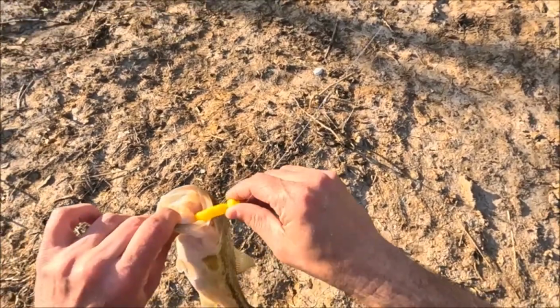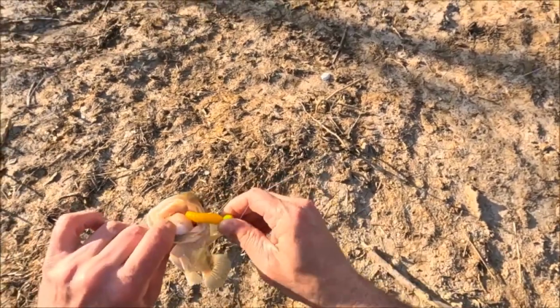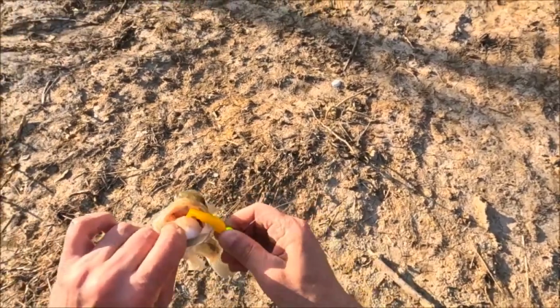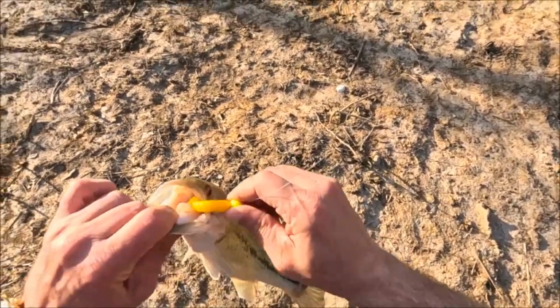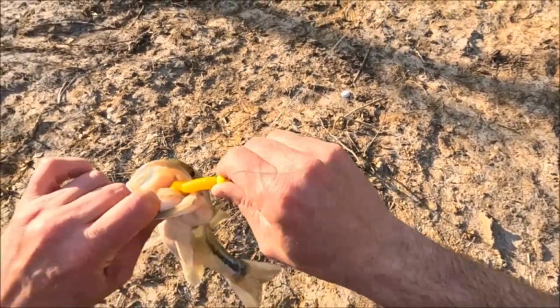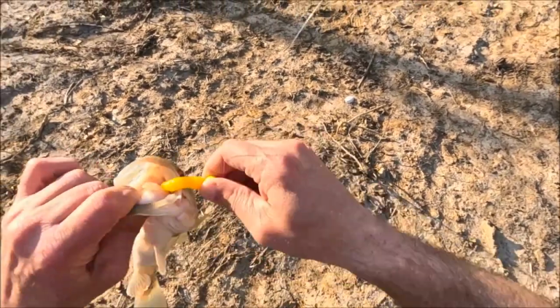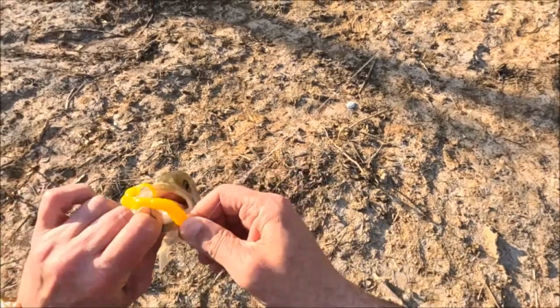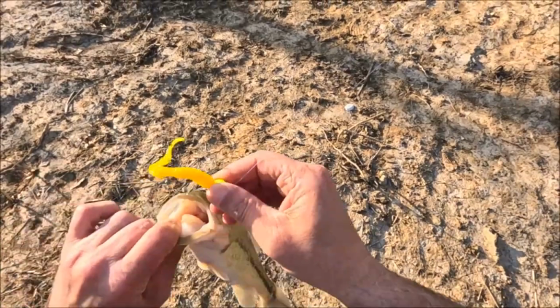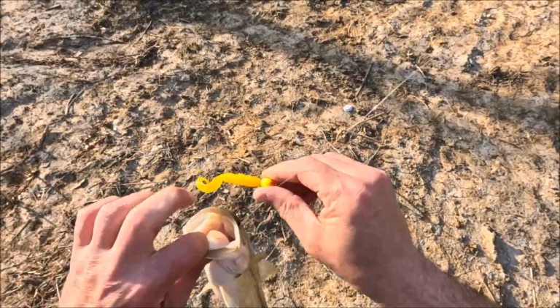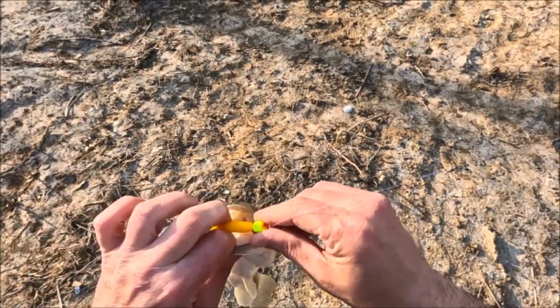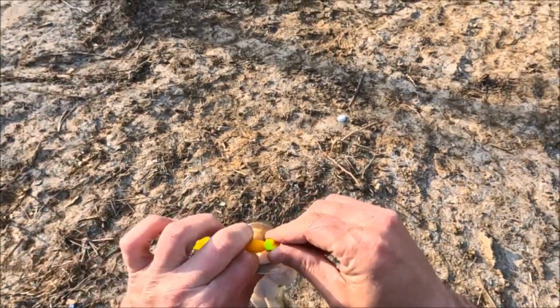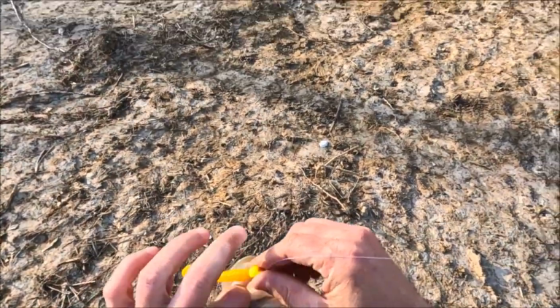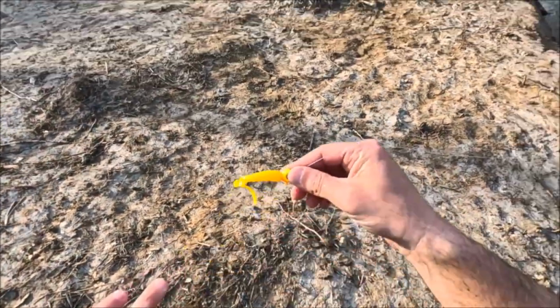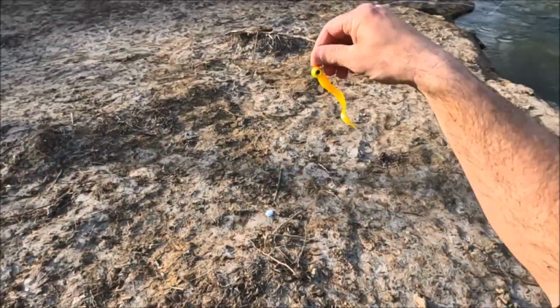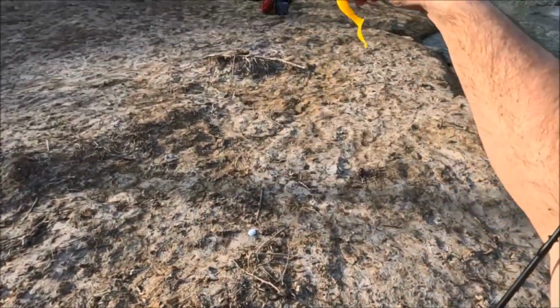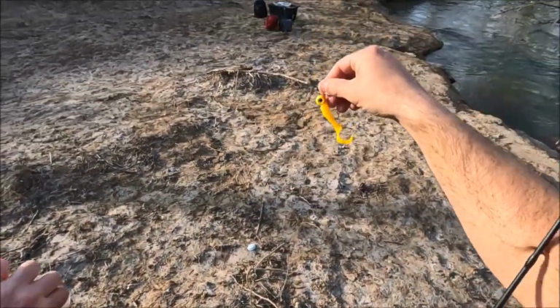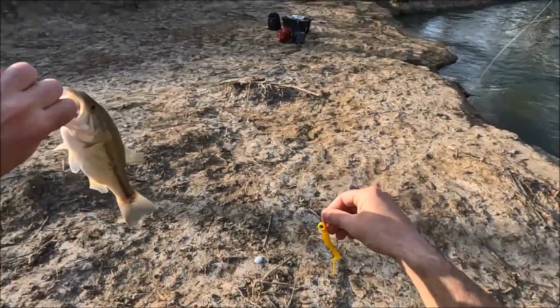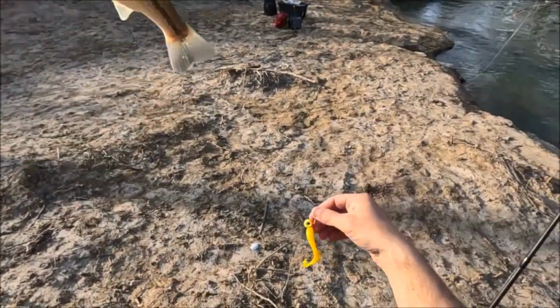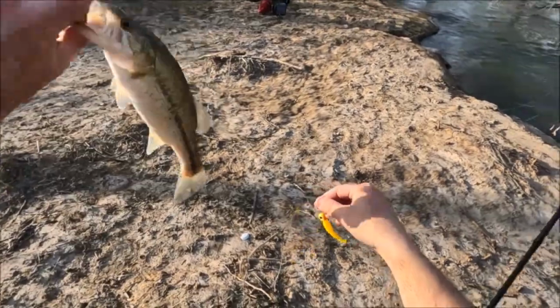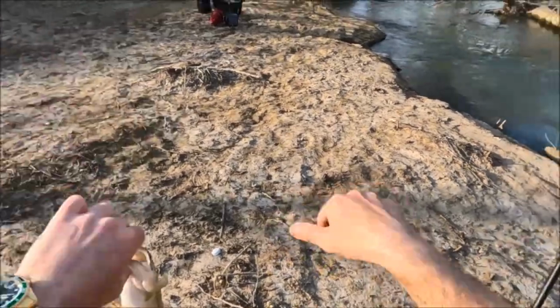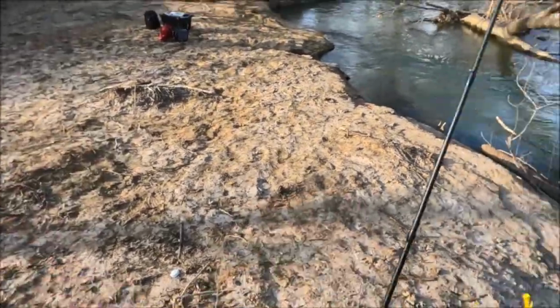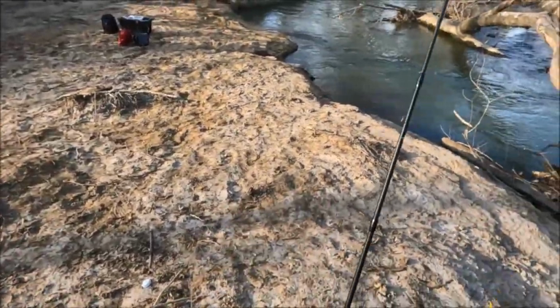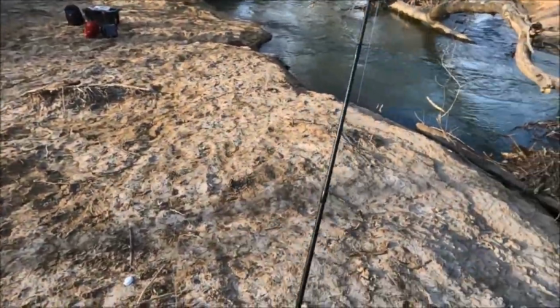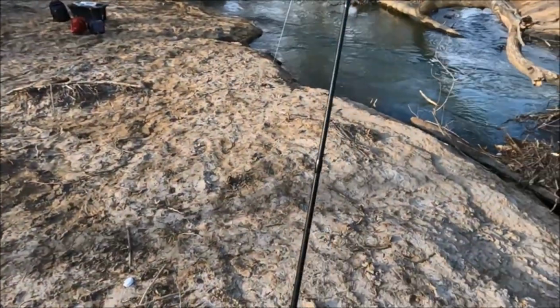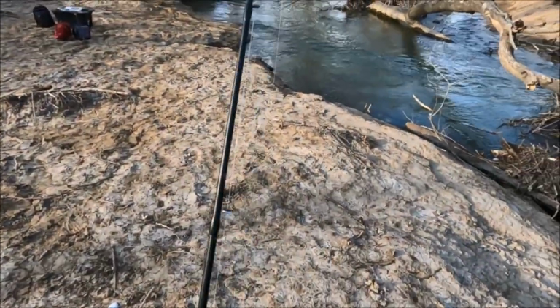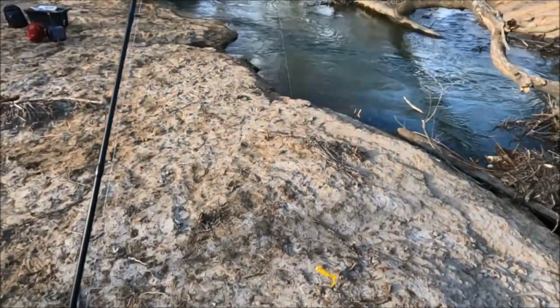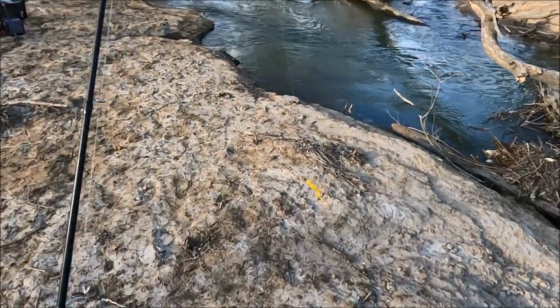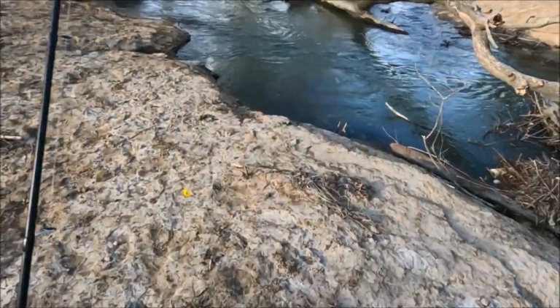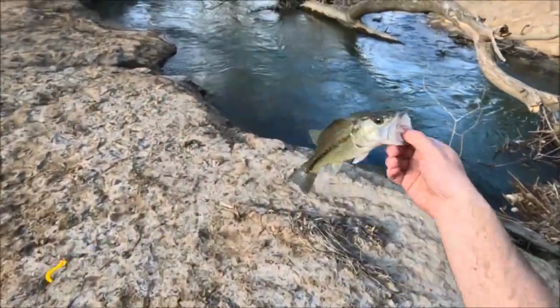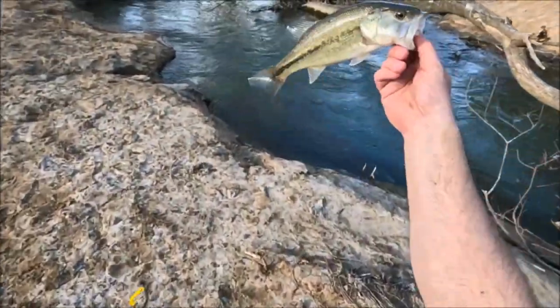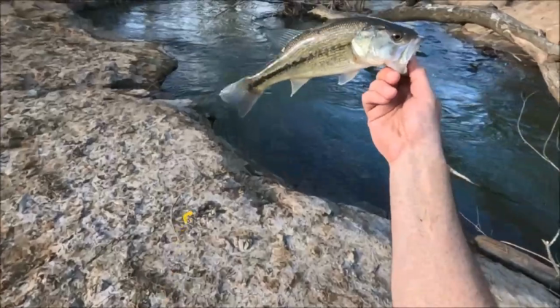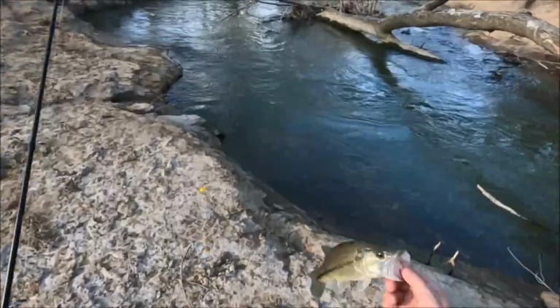All right guys, I'm using a four-inch yellow Mr. Twister with a three-eighths yellow and orange VMC Moon Eye. Something different, a little cheaper on the pocket. Got a little largemouth — about 11 inches.